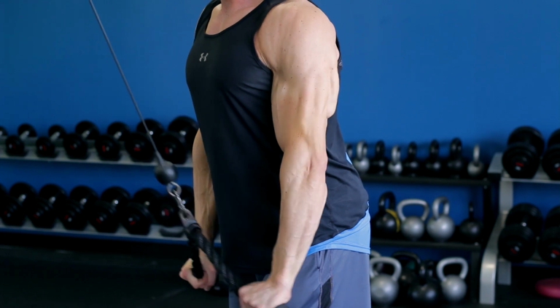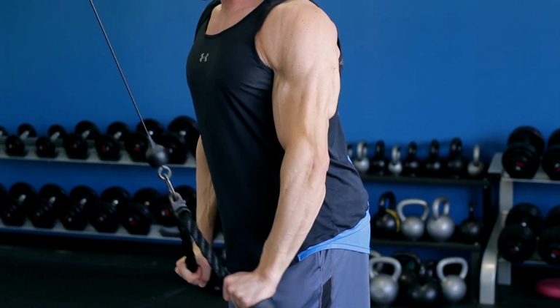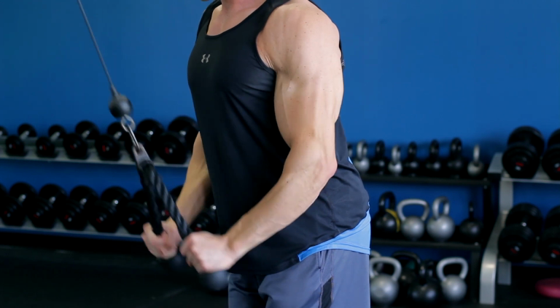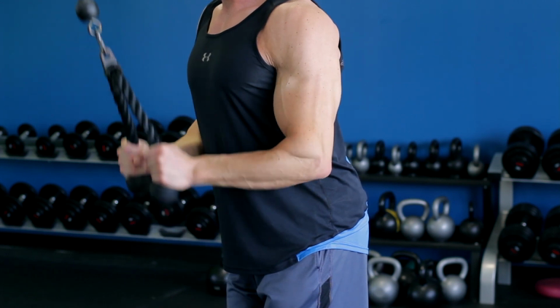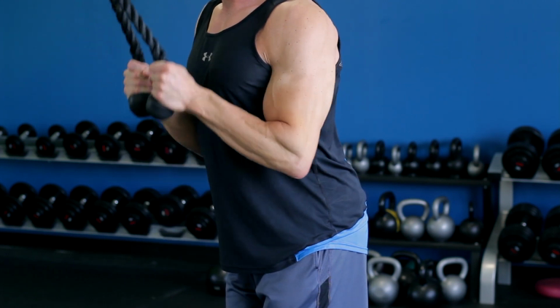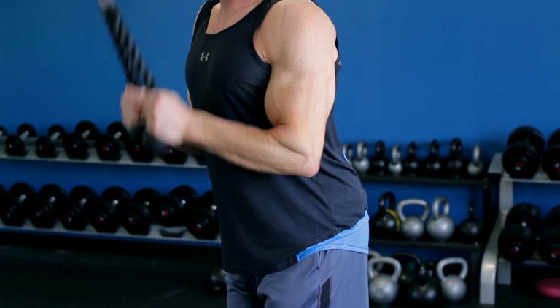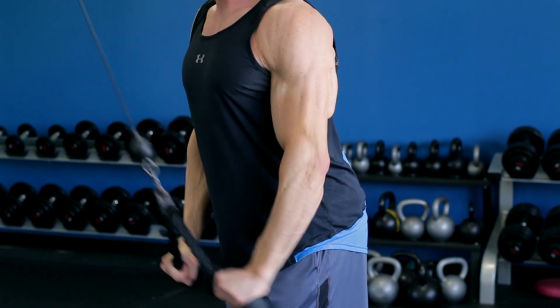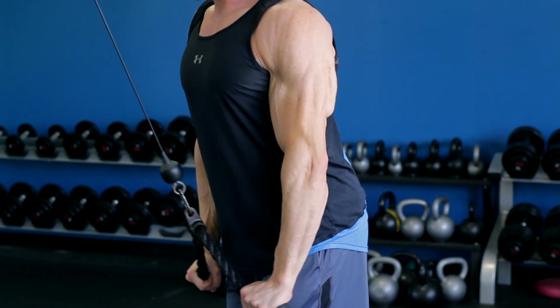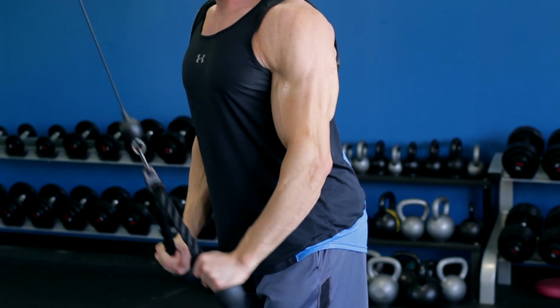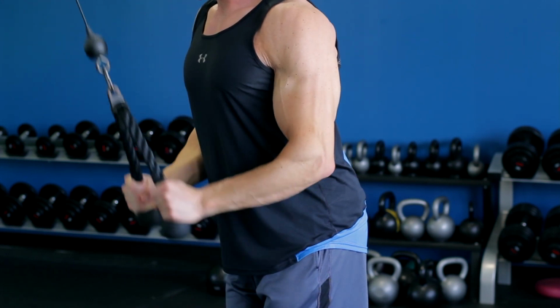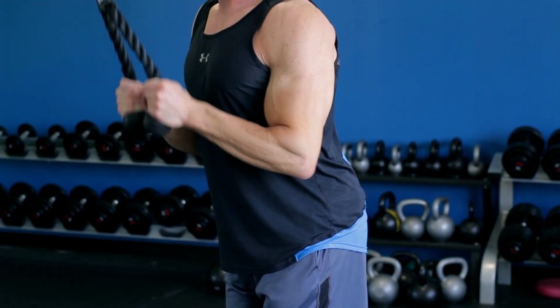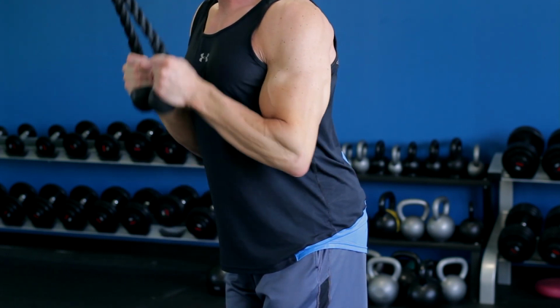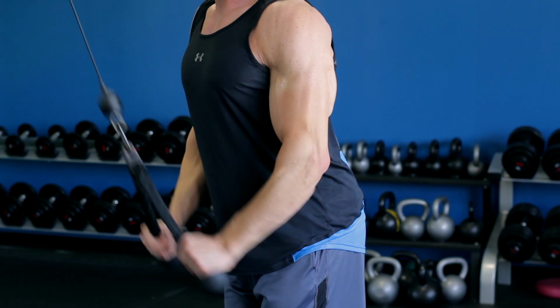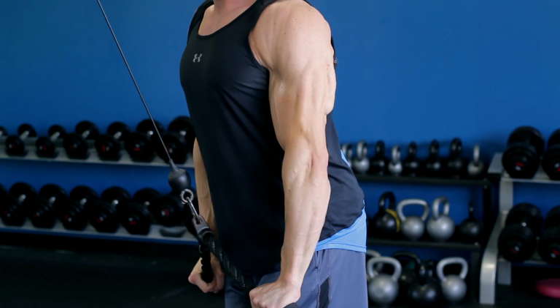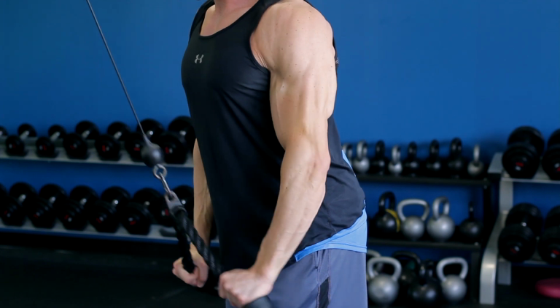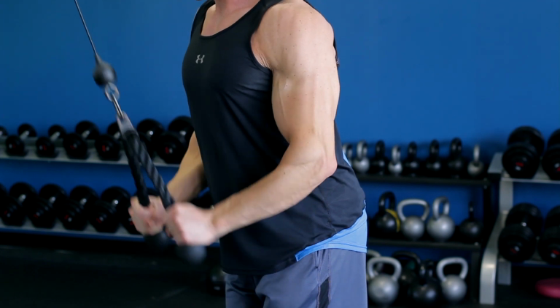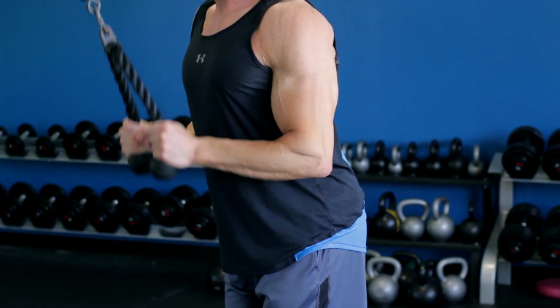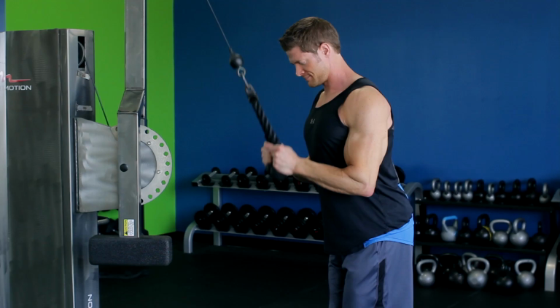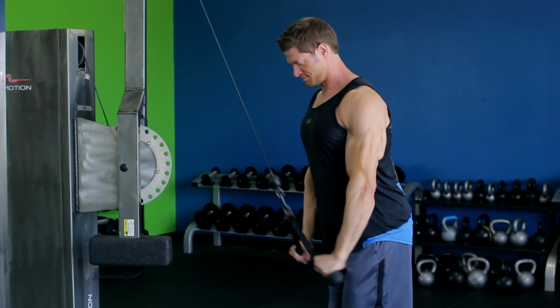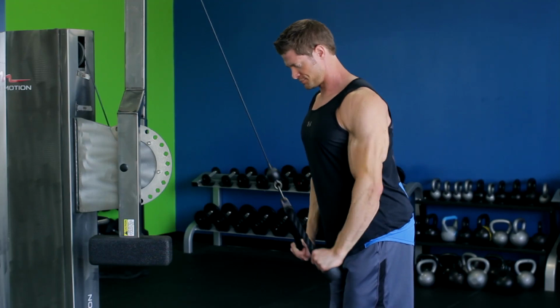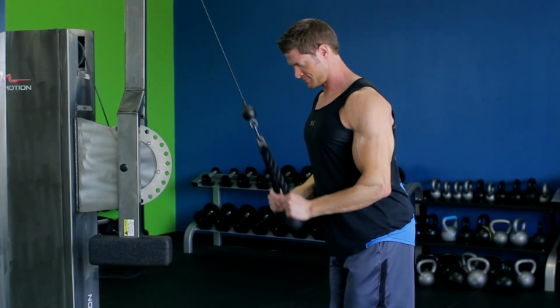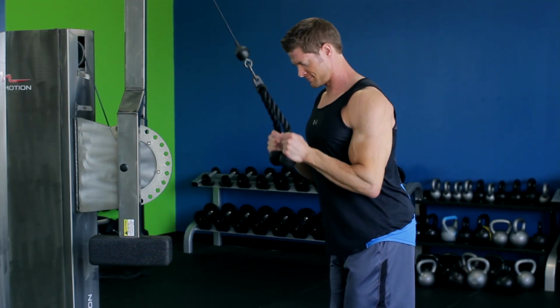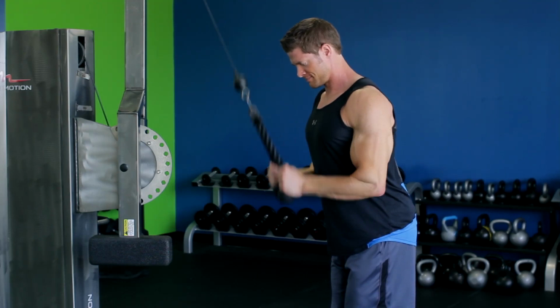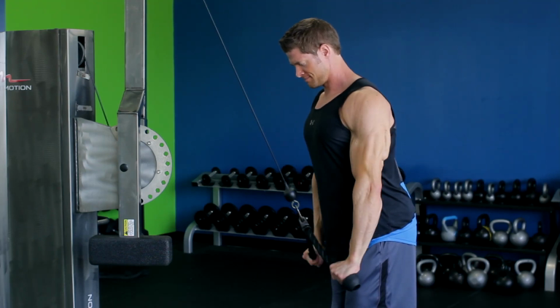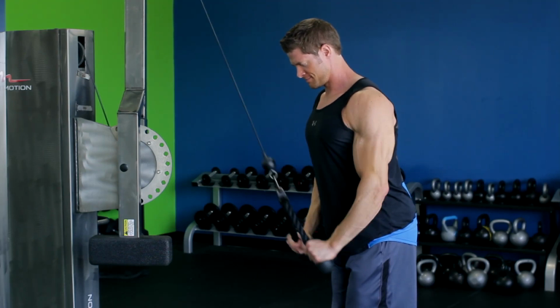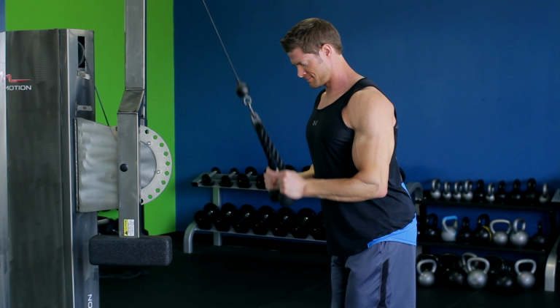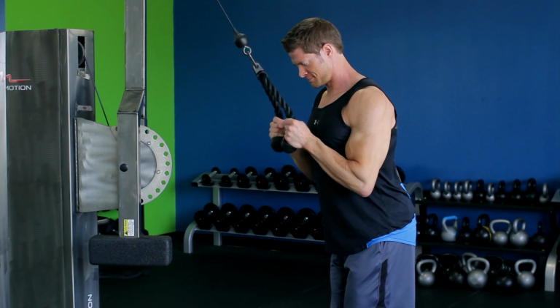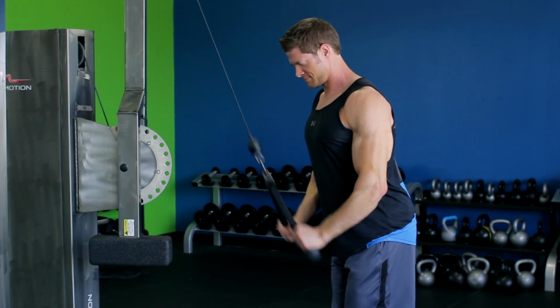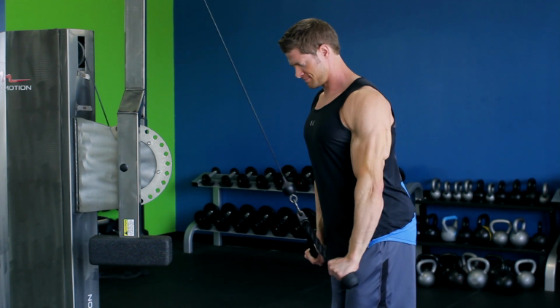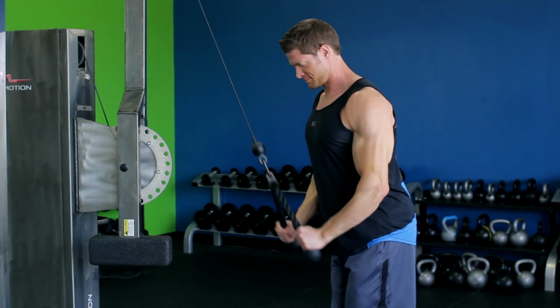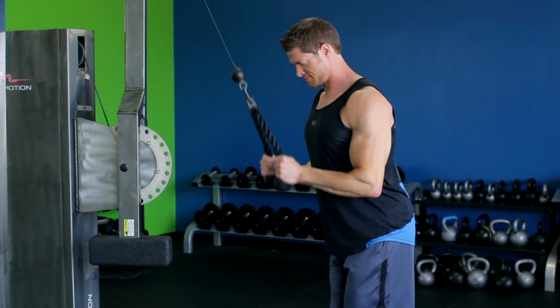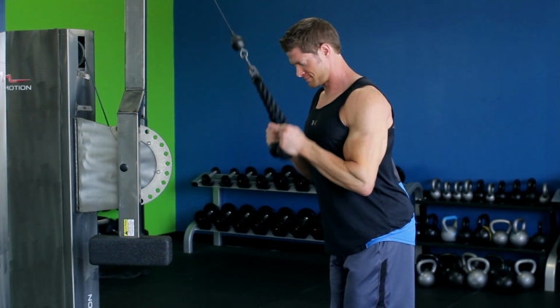After a brief hold at the contracted position, bring the rope slowly up to the starting point. Come up for a full stretch in the triceps, breaking 90 degrees, but do not allow your elbows to drift forward.